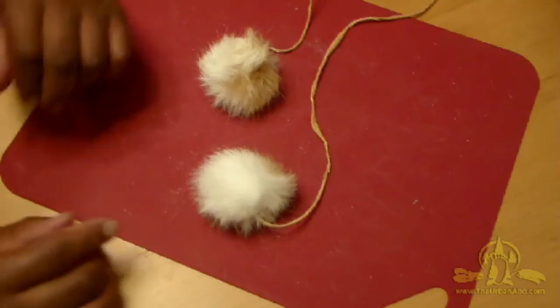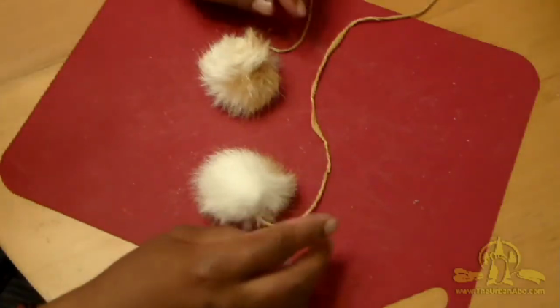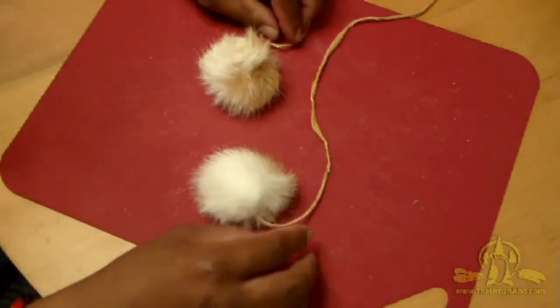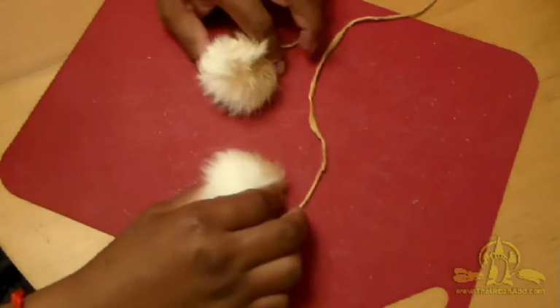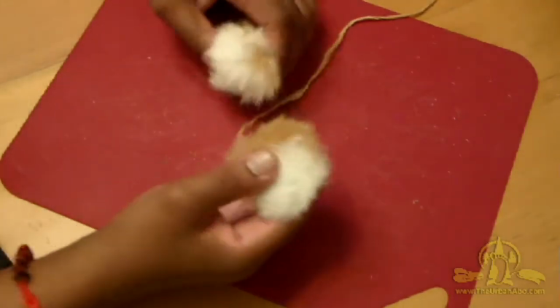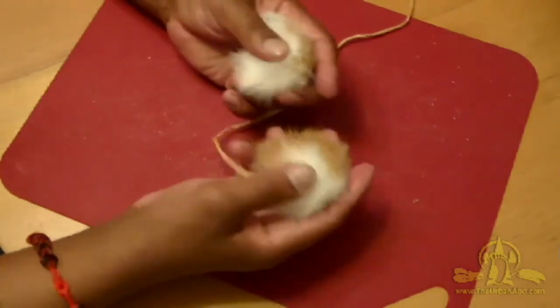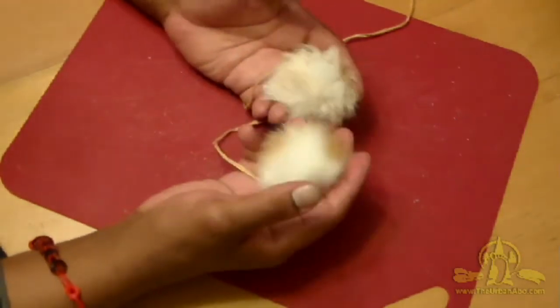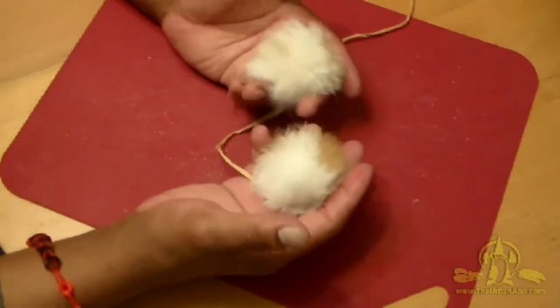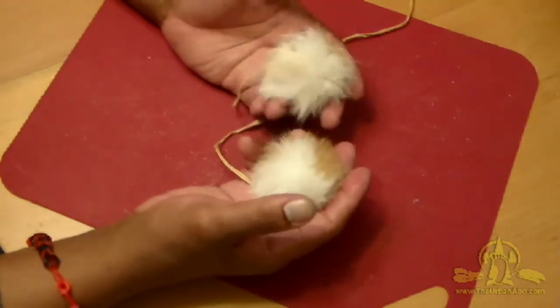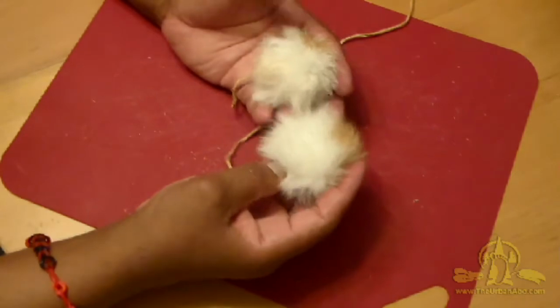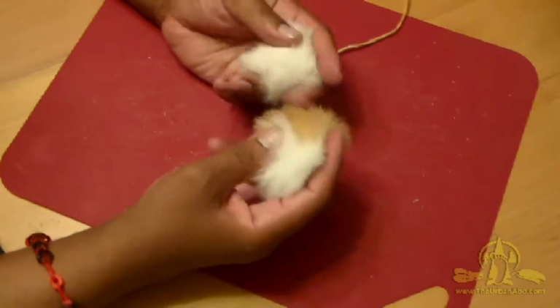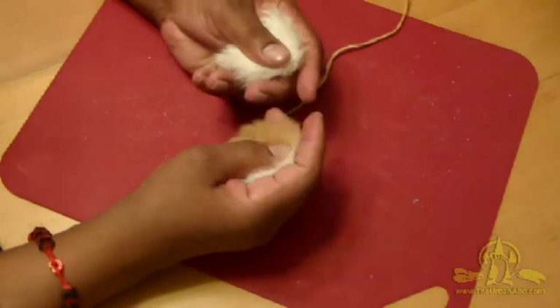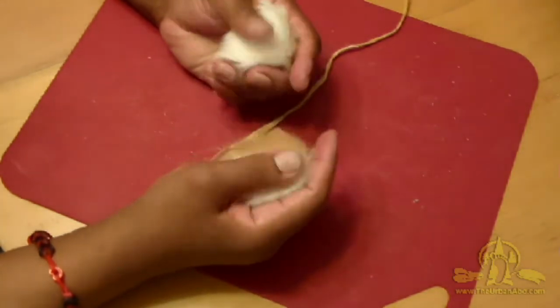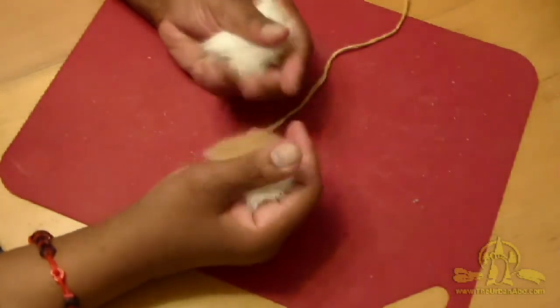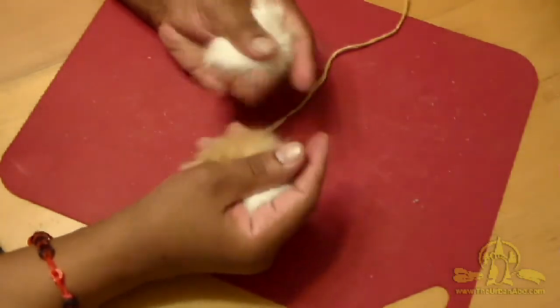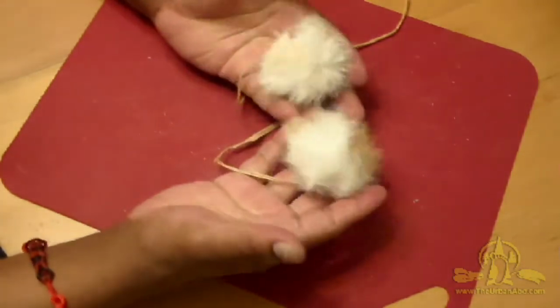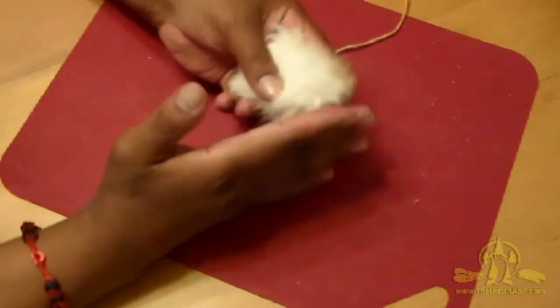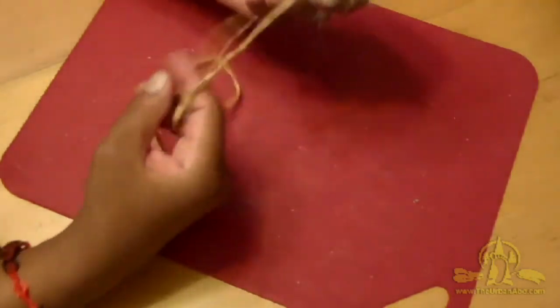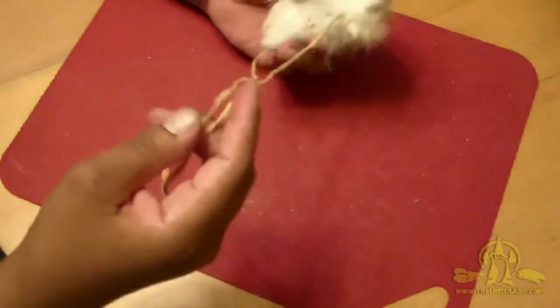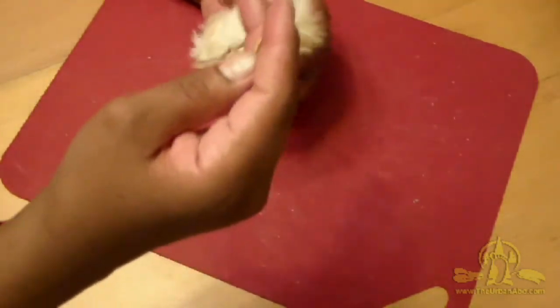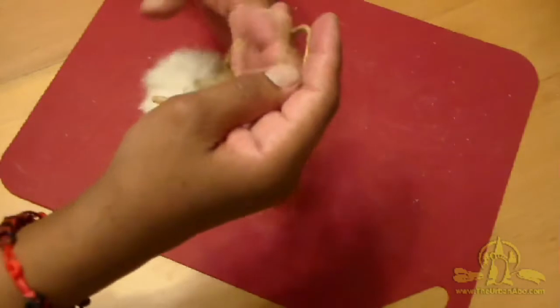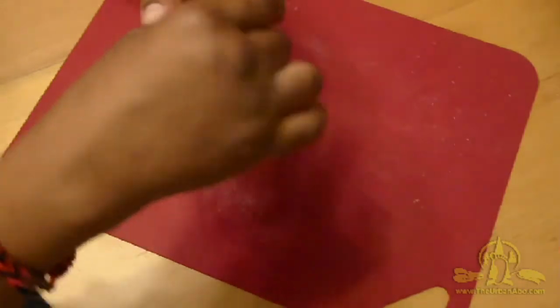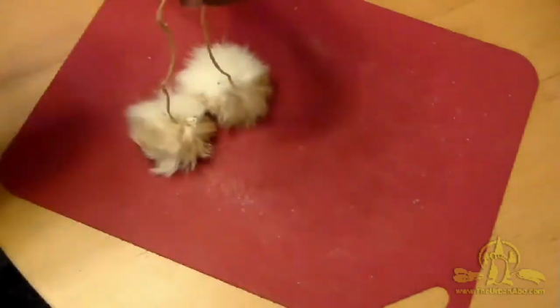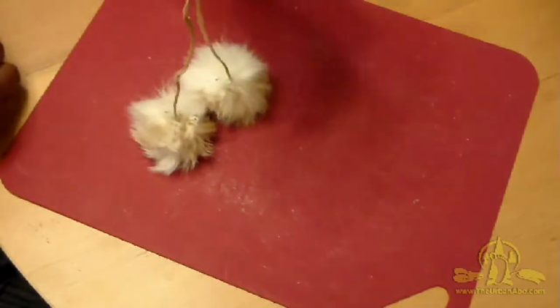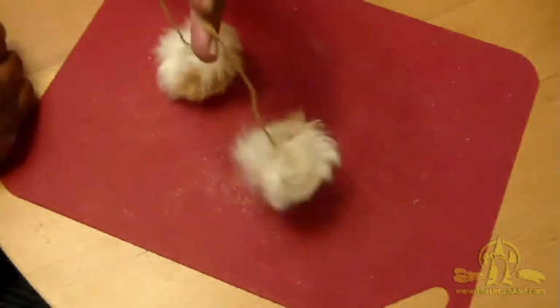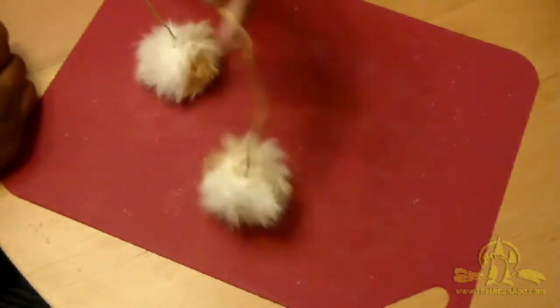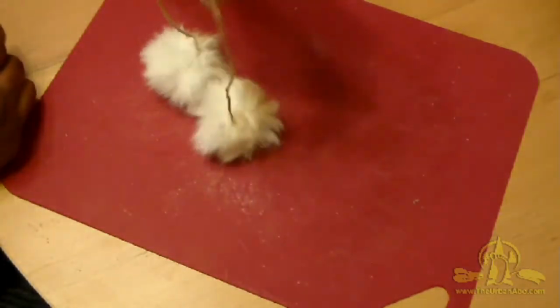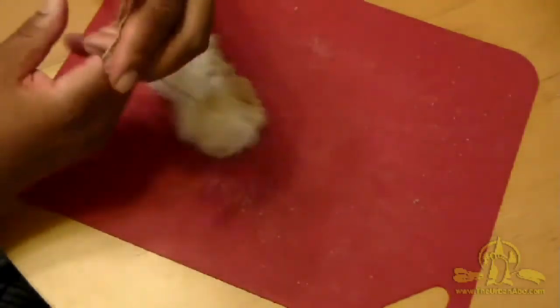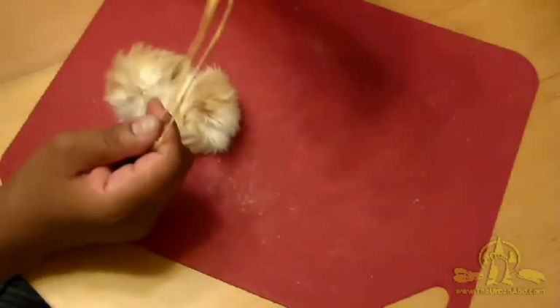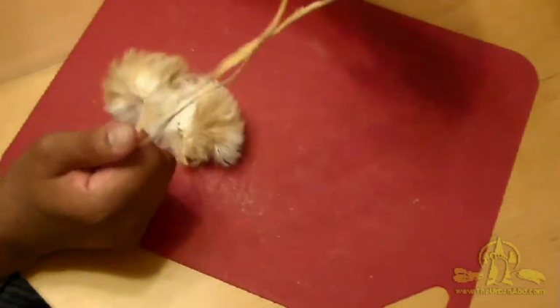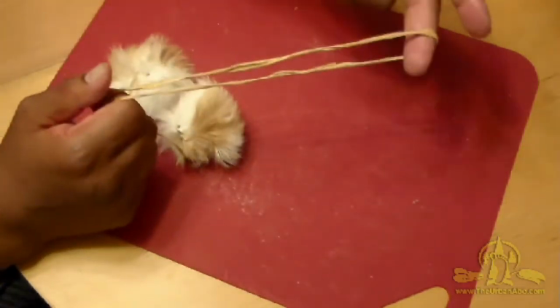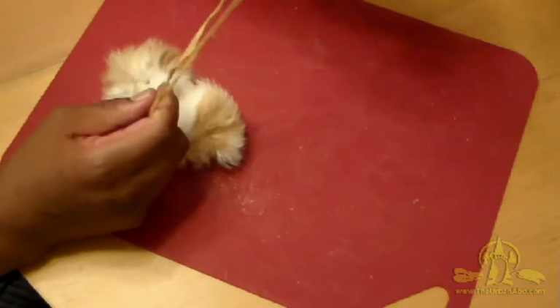In this video we're going to make a pair of pom-poms made of rabbit fur with a buckskin lanyard or cordage attached, and this is how you would affix them to something.